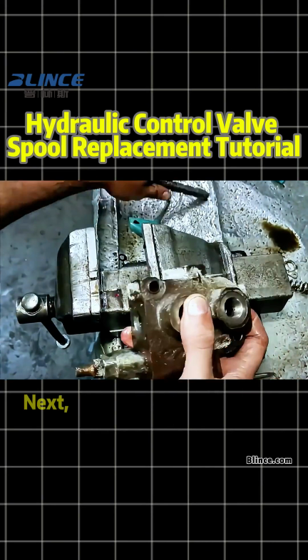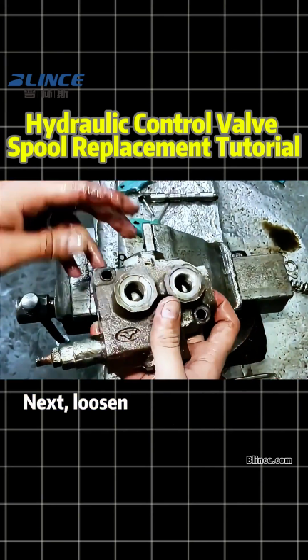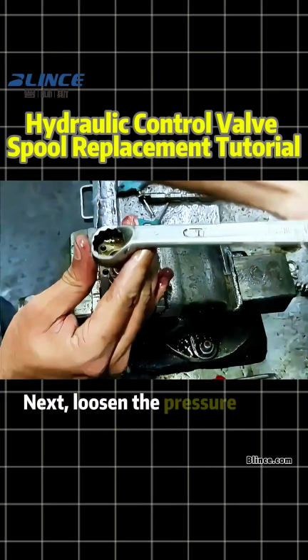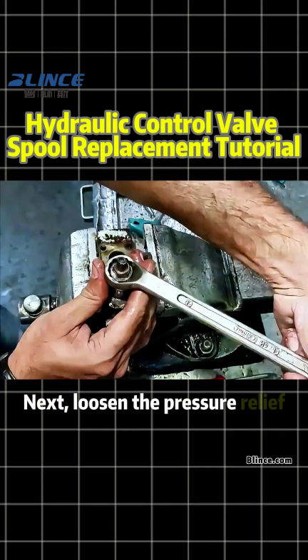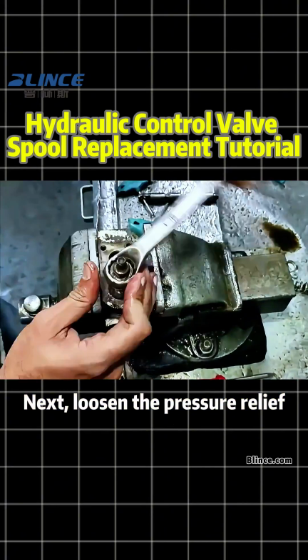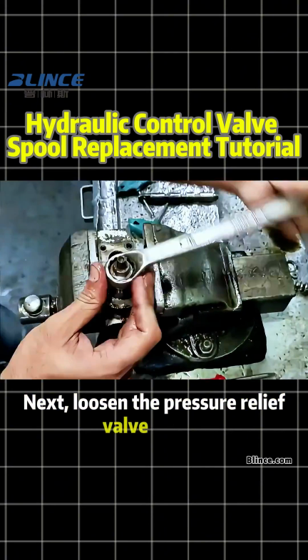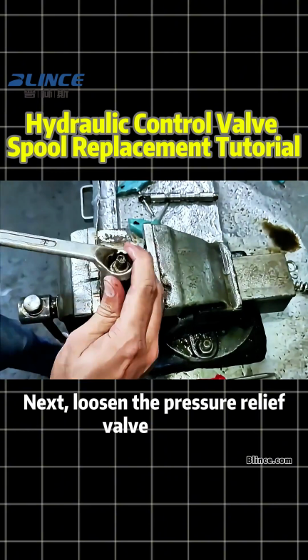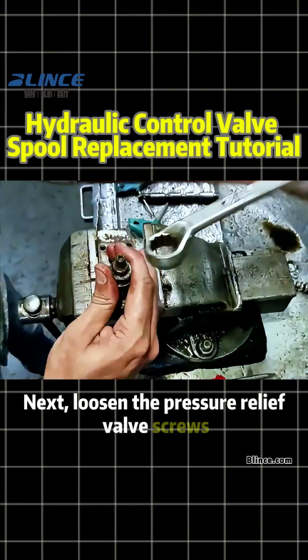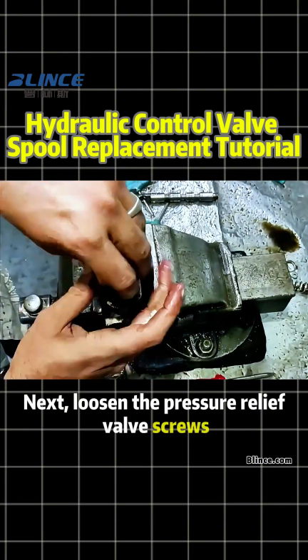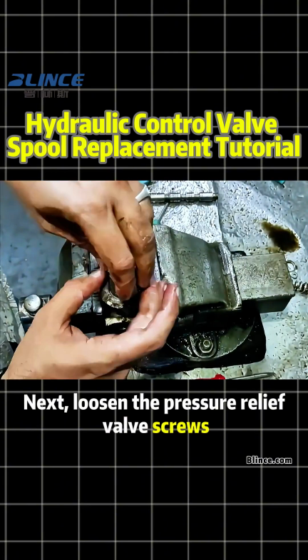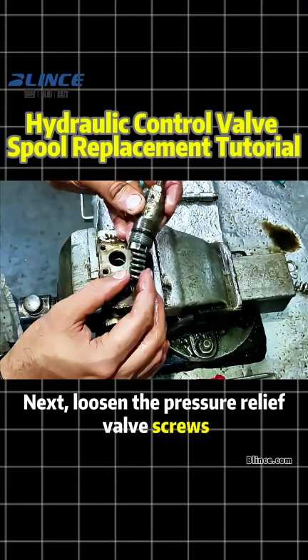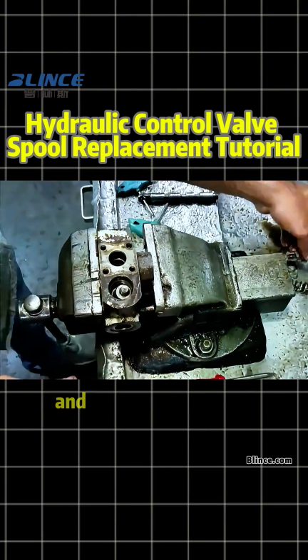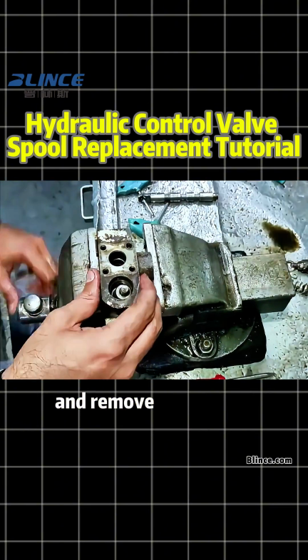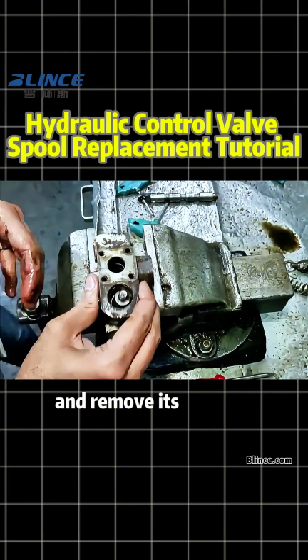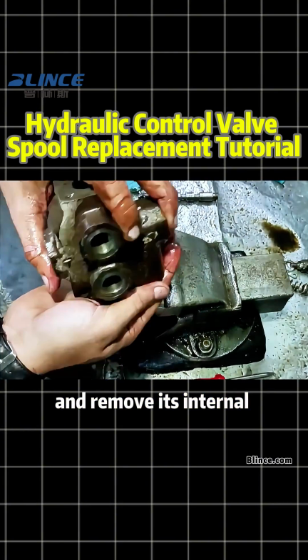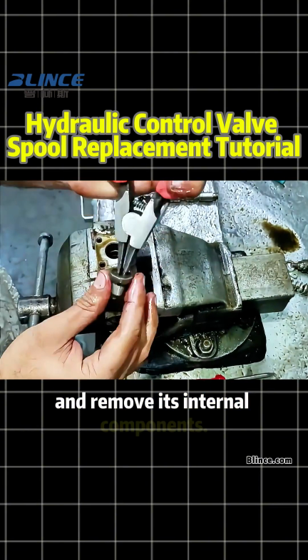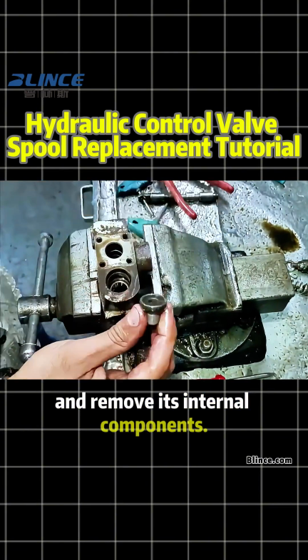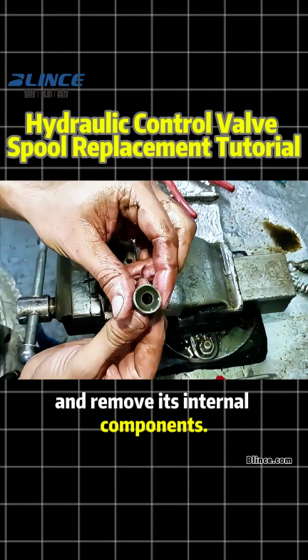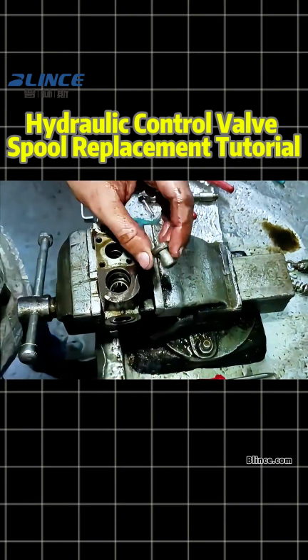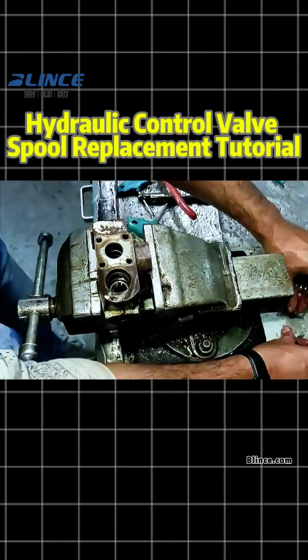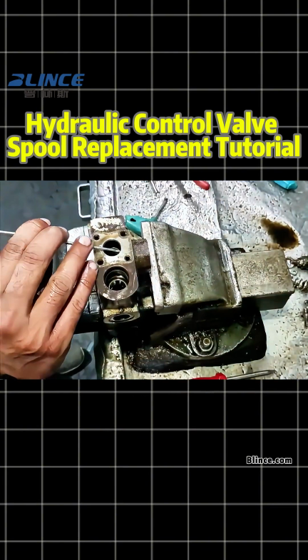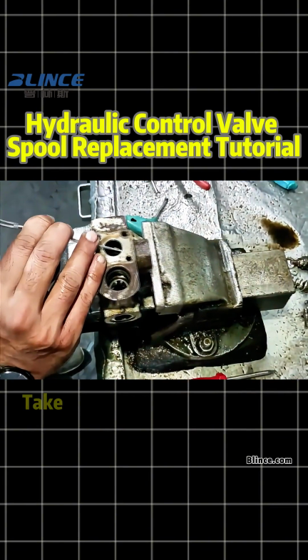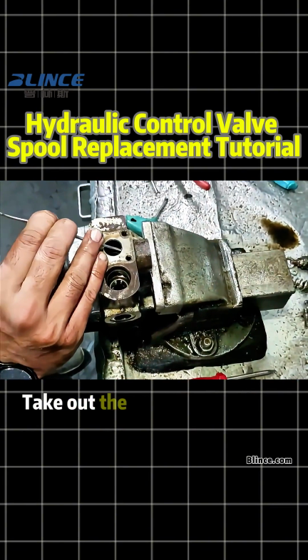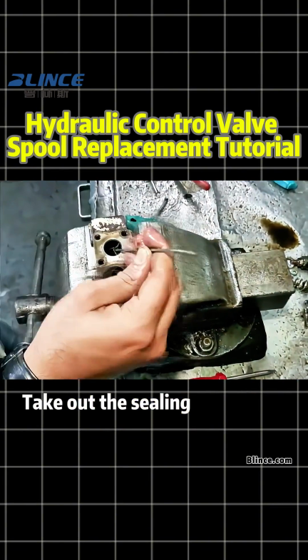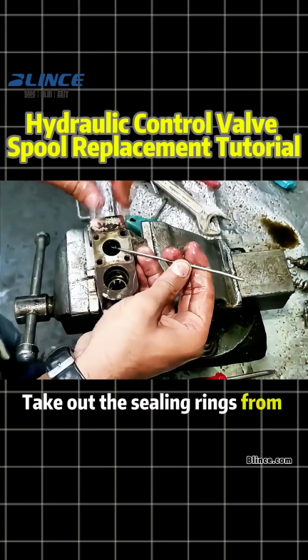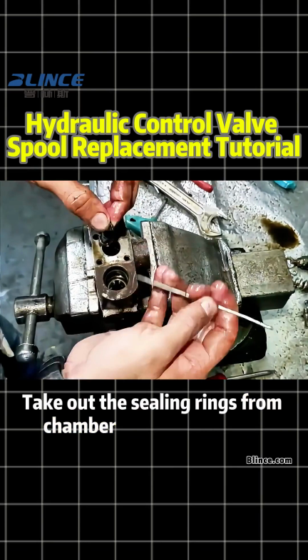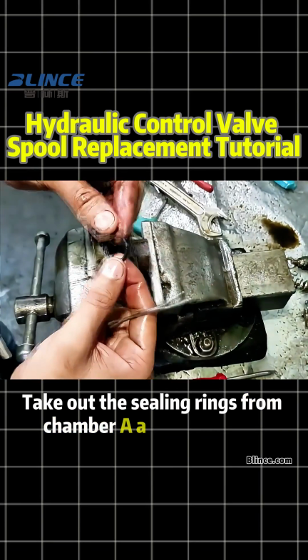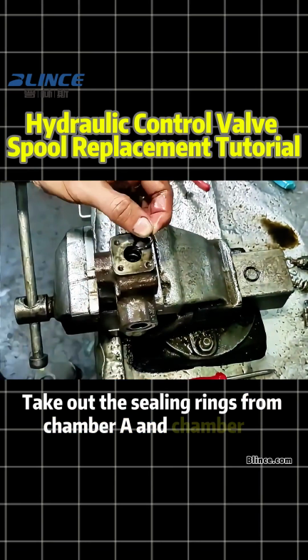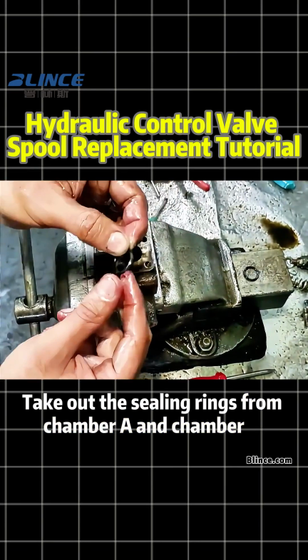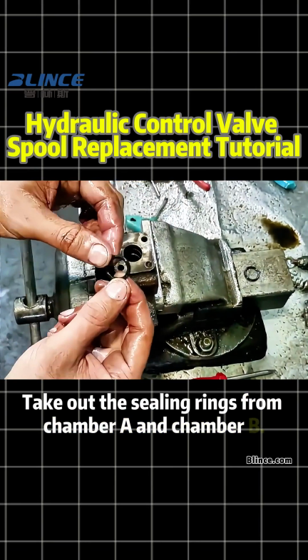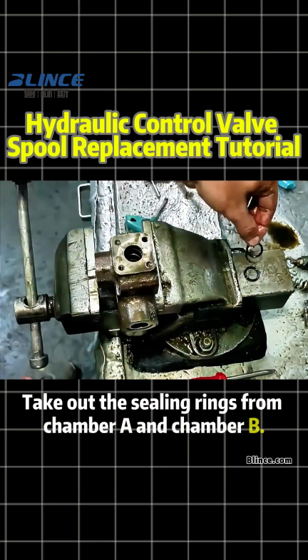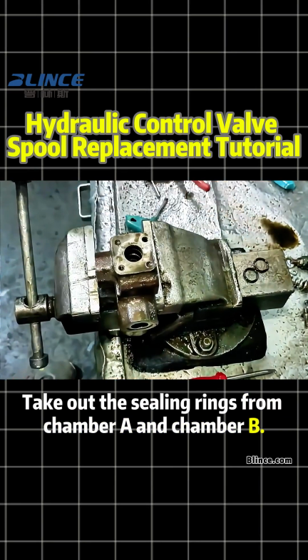Next, loosen the pressure relief valve screws and remove its internal components. Take out the sealing rings from Chamber A and Chamber B.